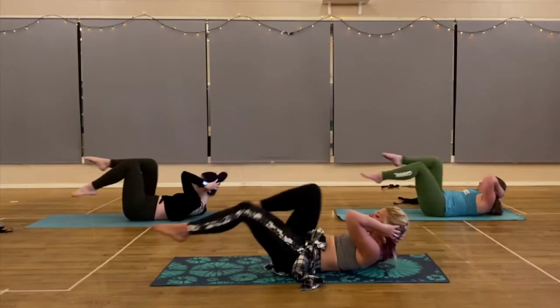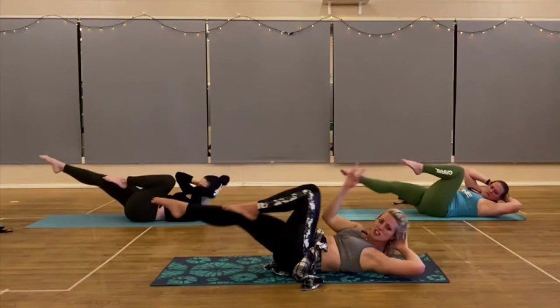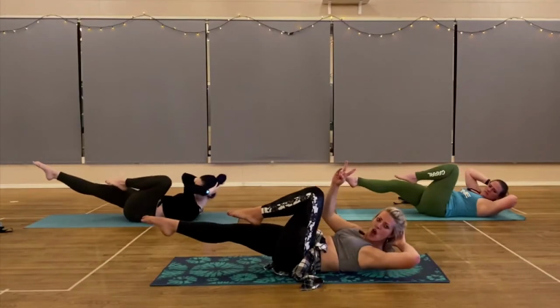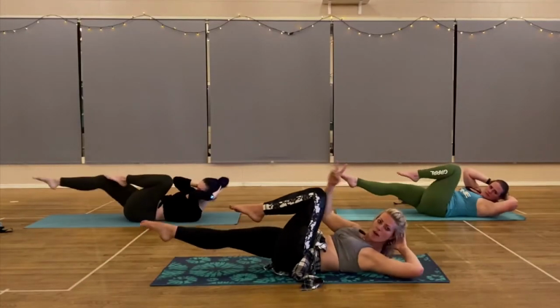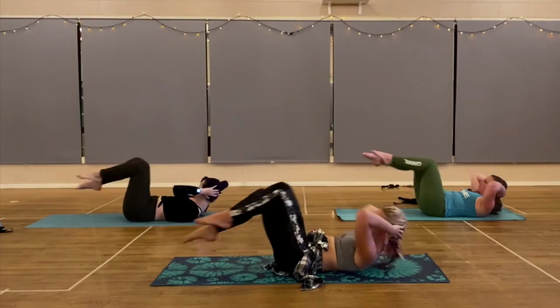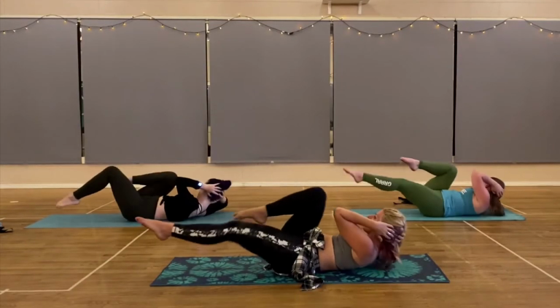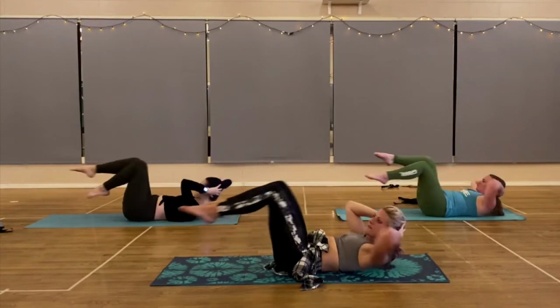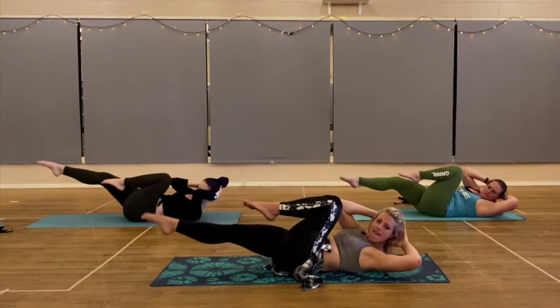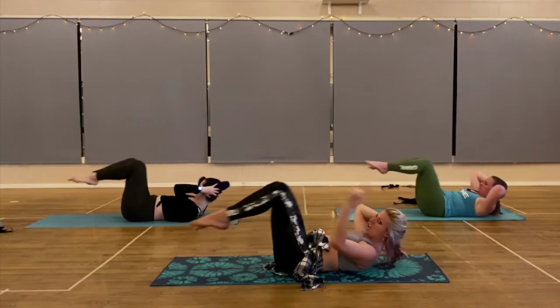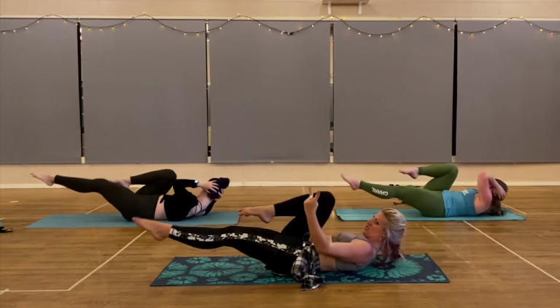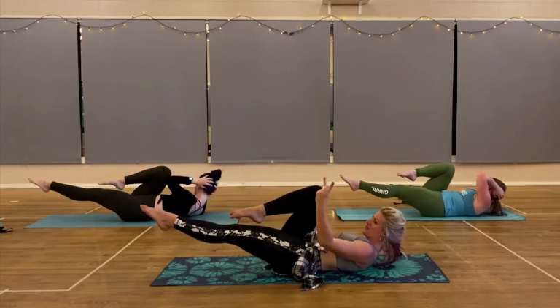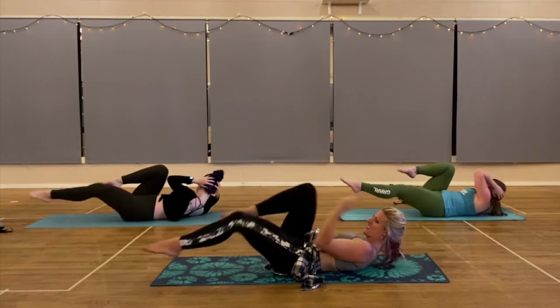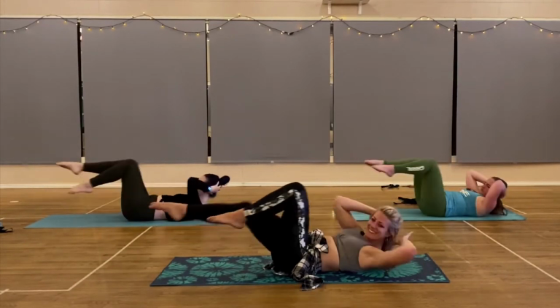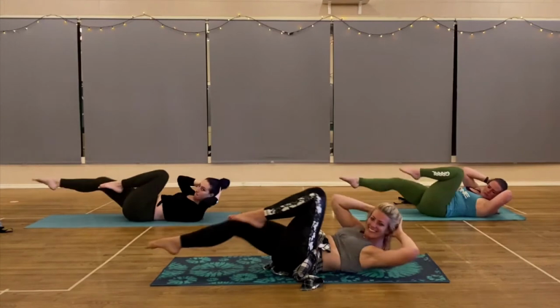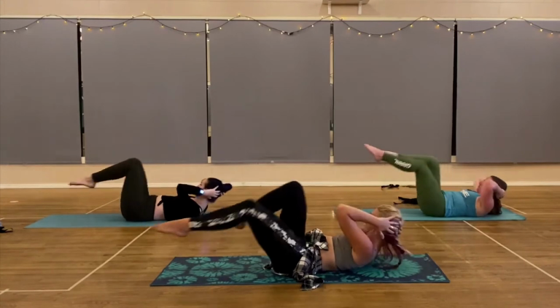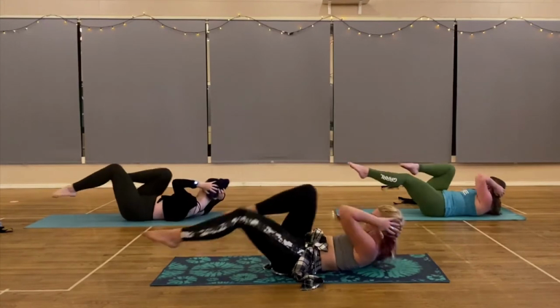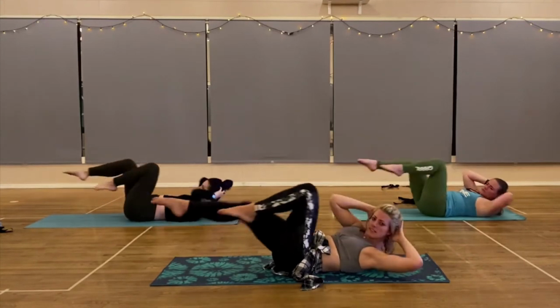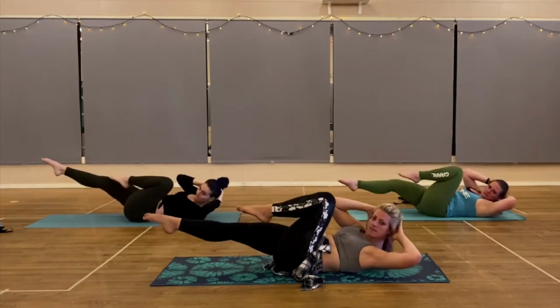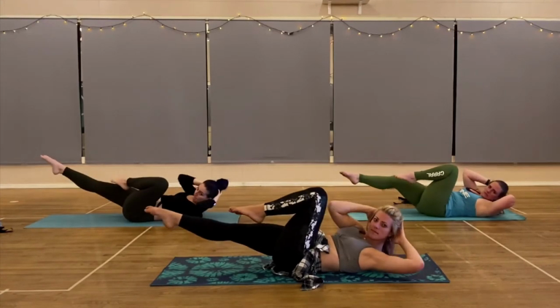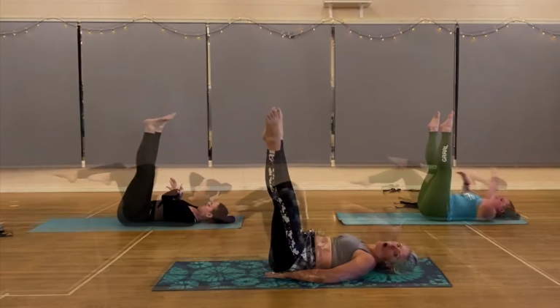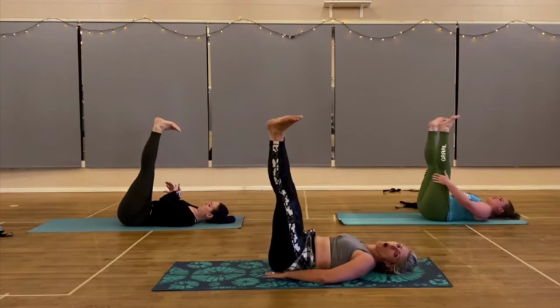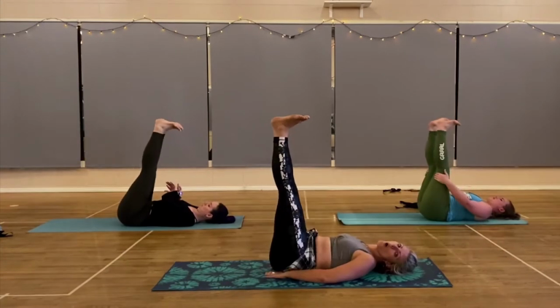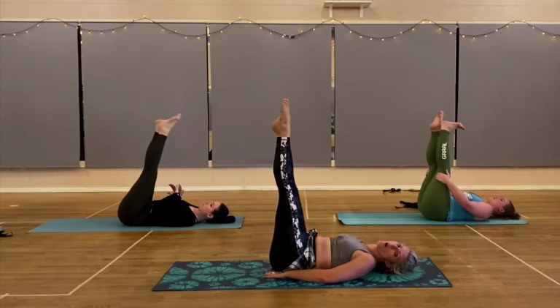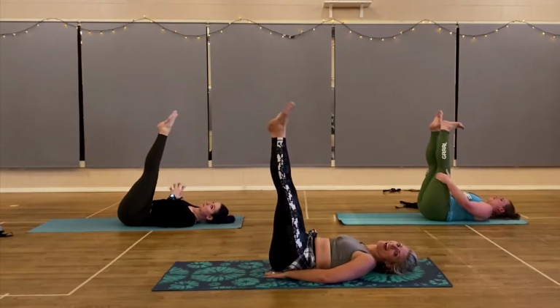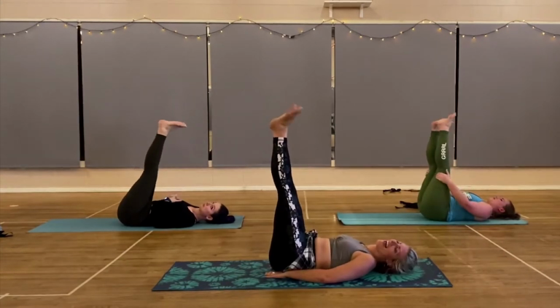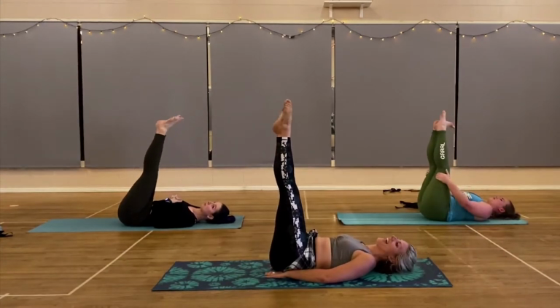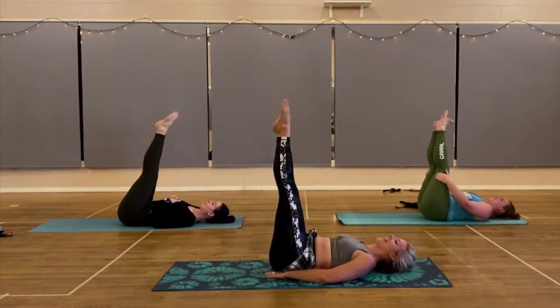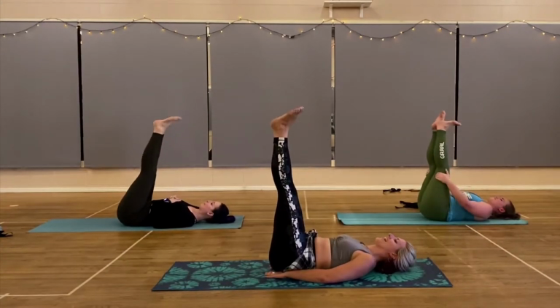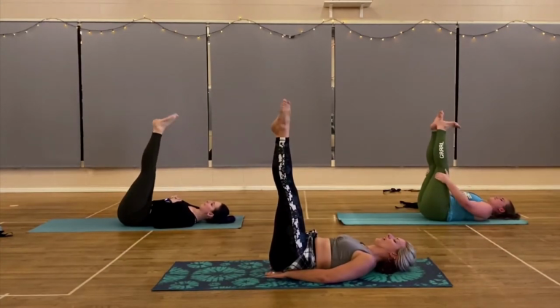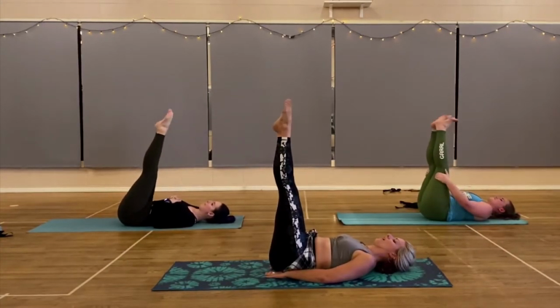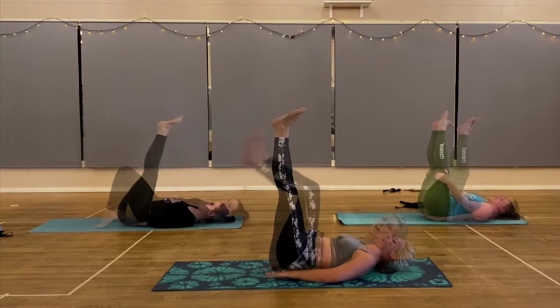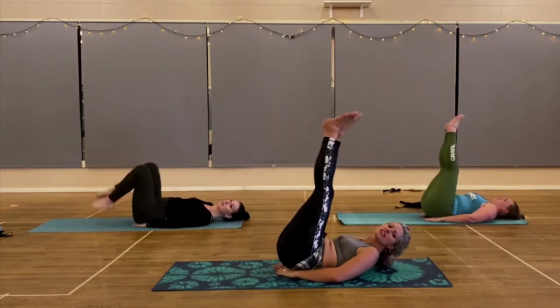It'll kick your butt, I promise. It'll still be a great workout. Definitely come check out a class — even if you're not a dancer or dance lover, you'll still get a great workout.